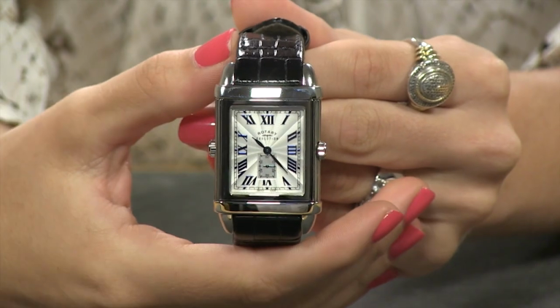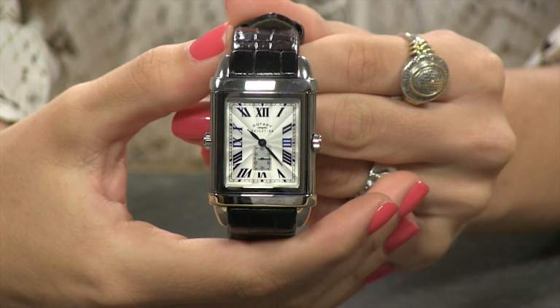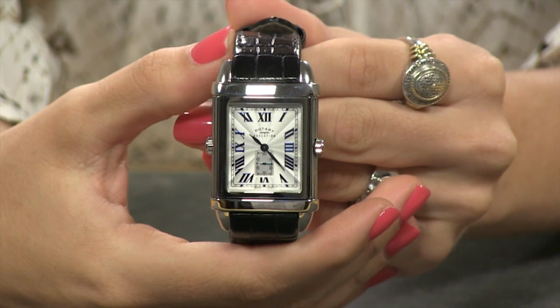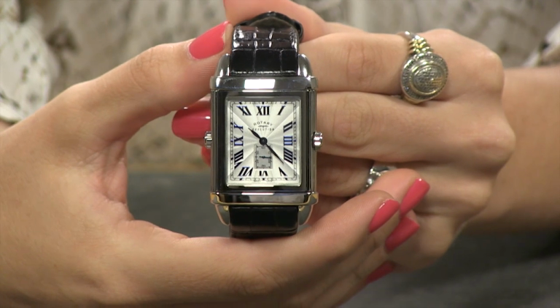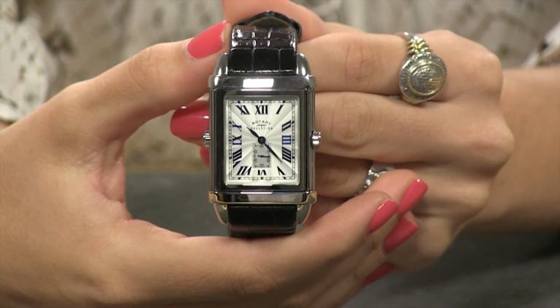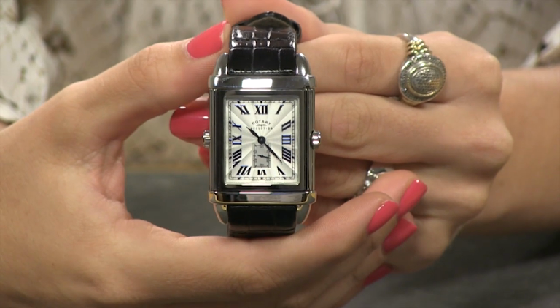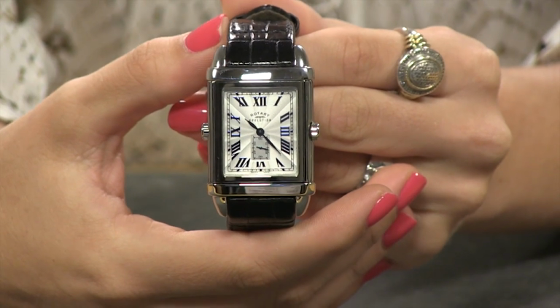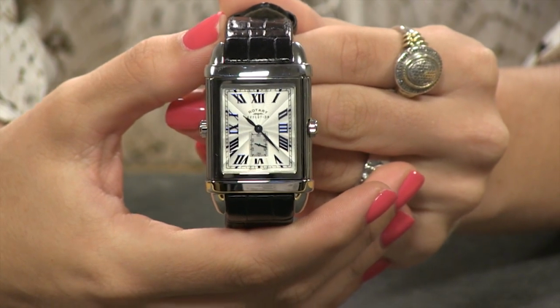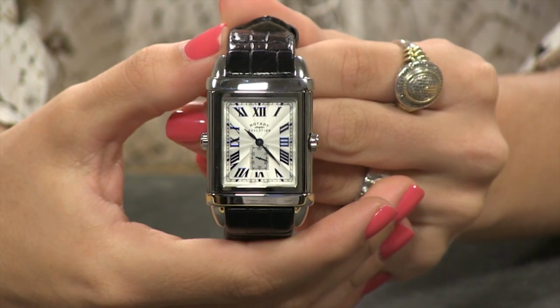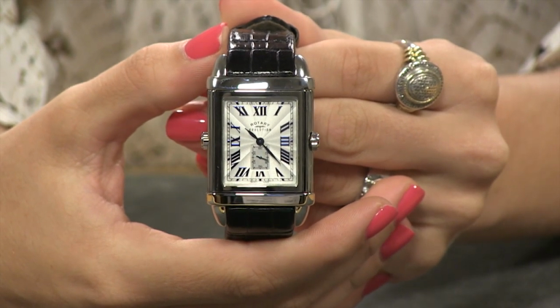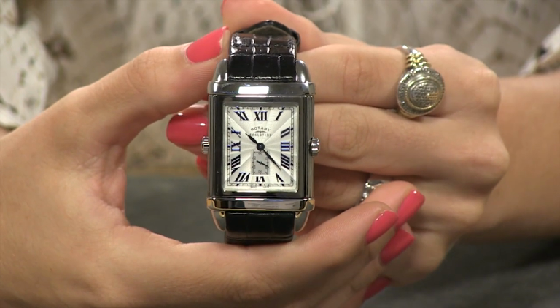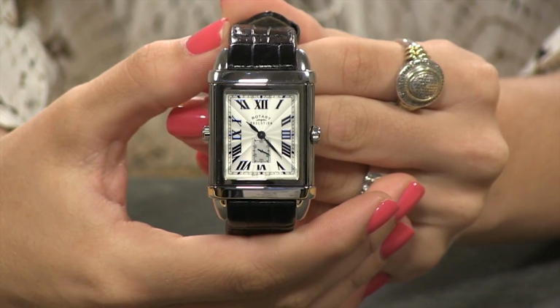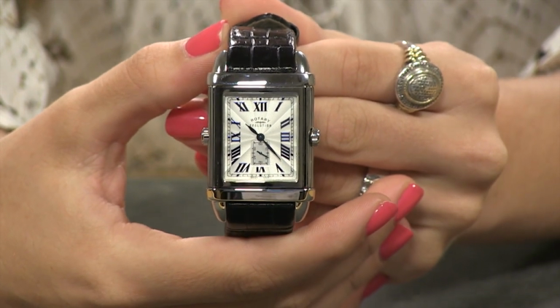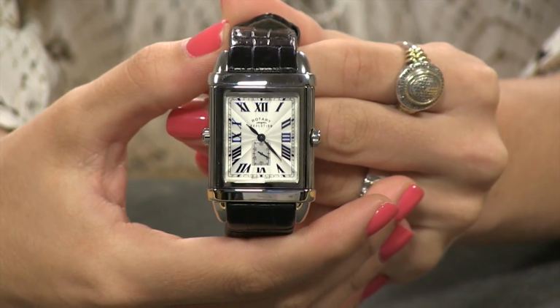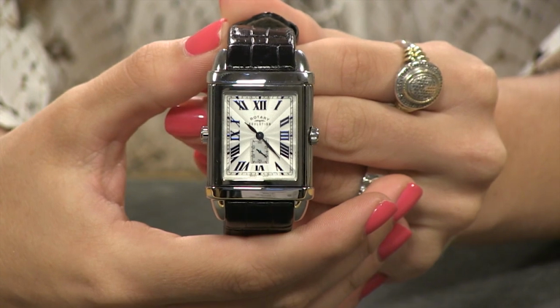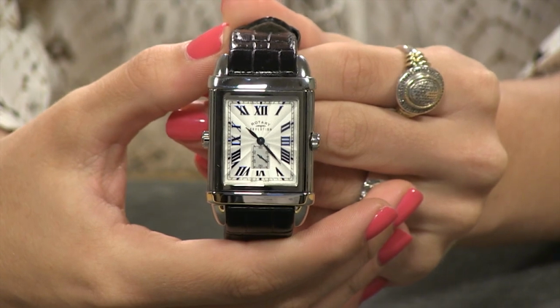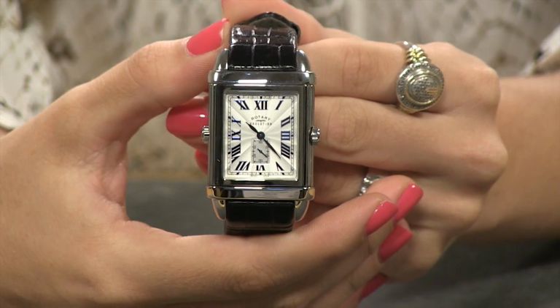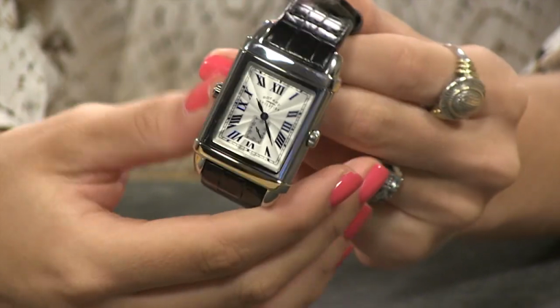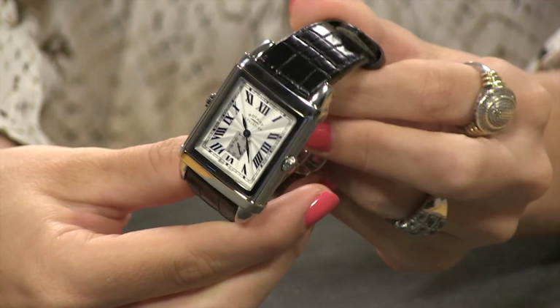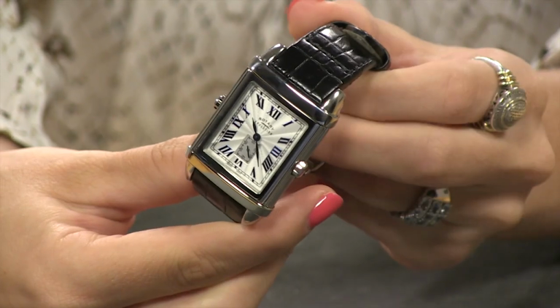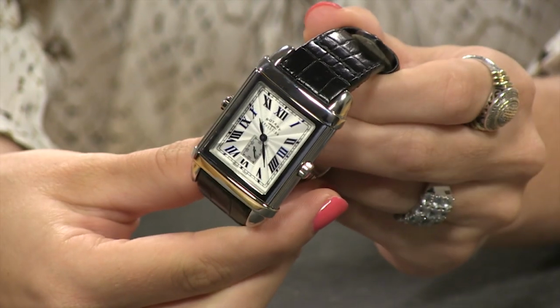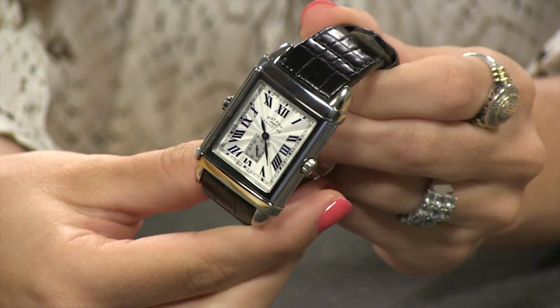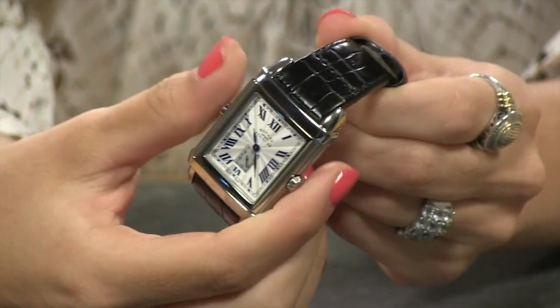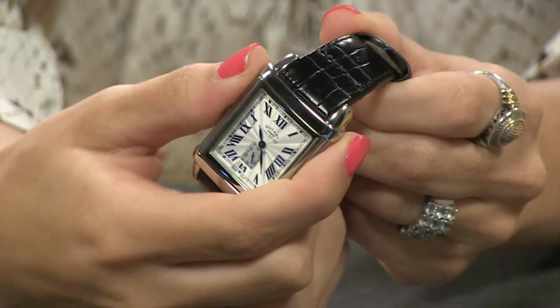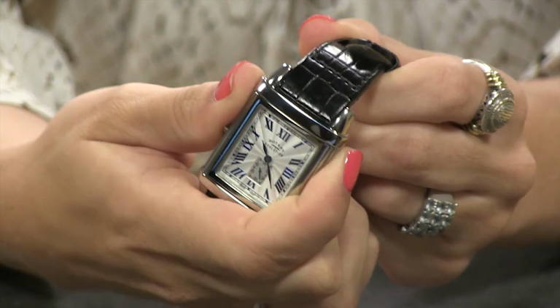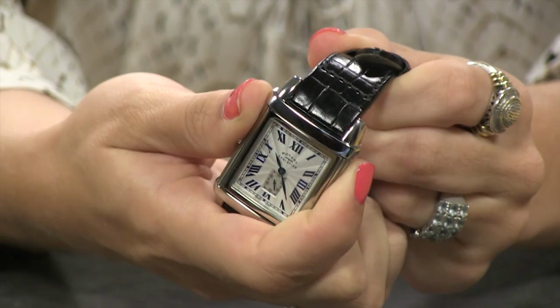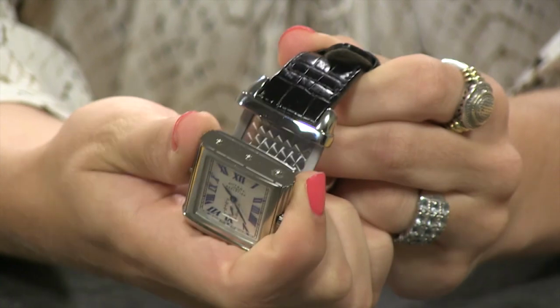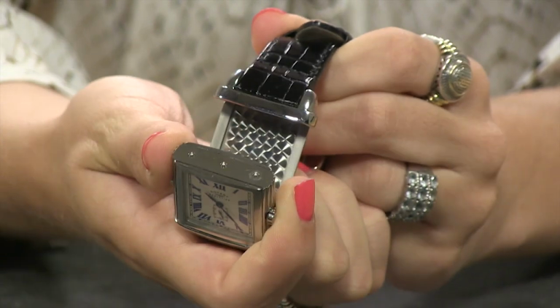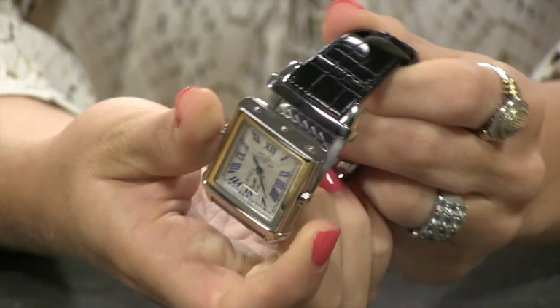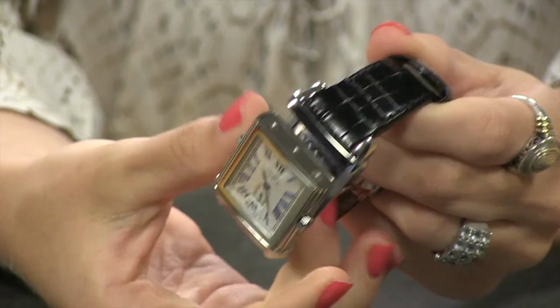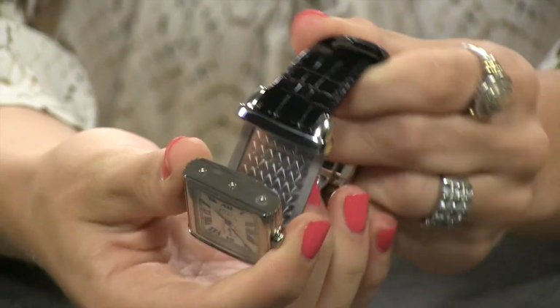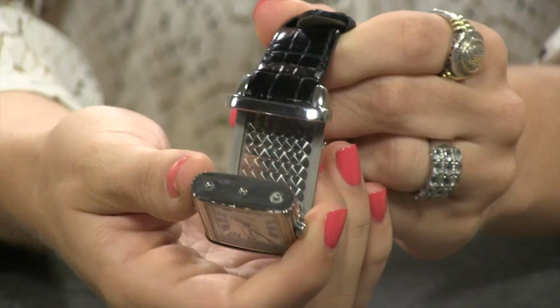As the name suggests, the Evolution TZ2 is actually two different watches. To get from one to the next, it's as easy as pulling out the case.